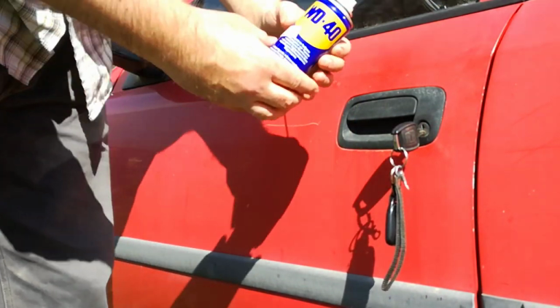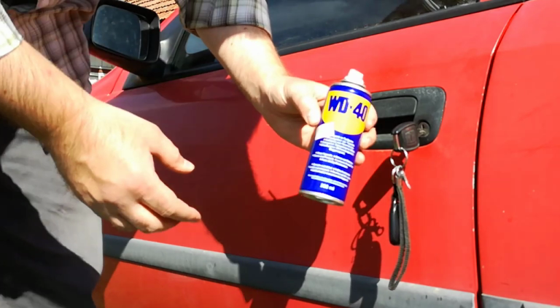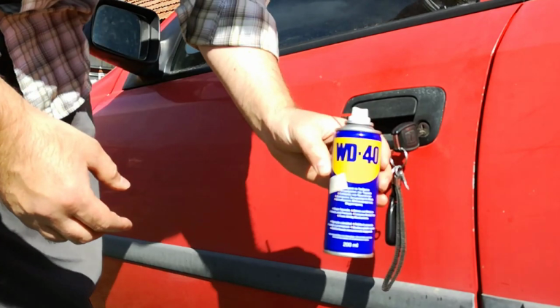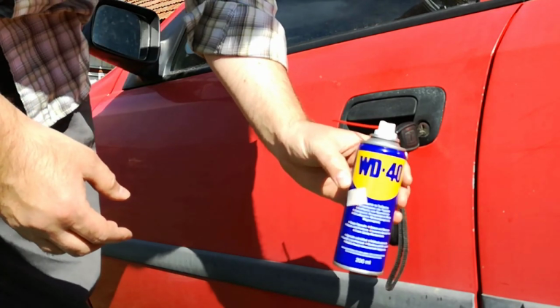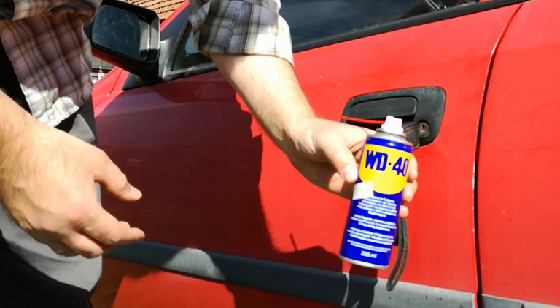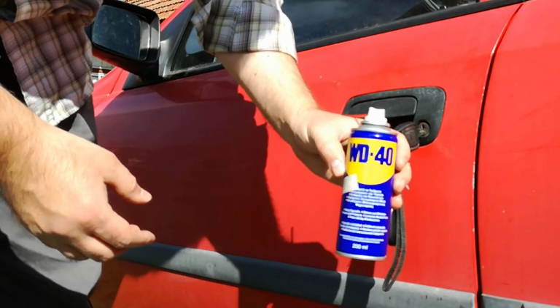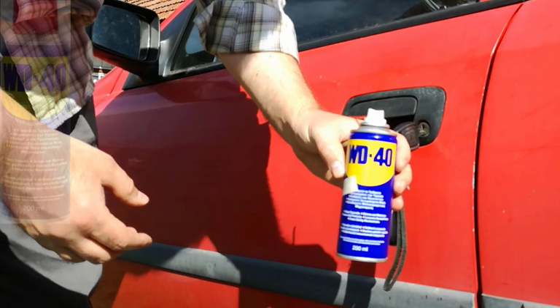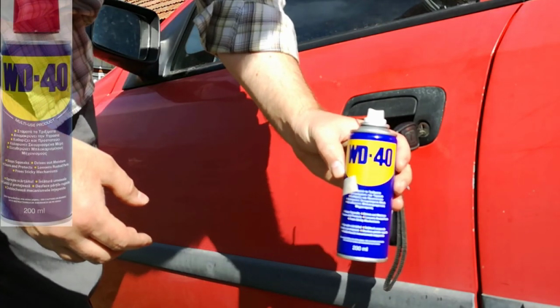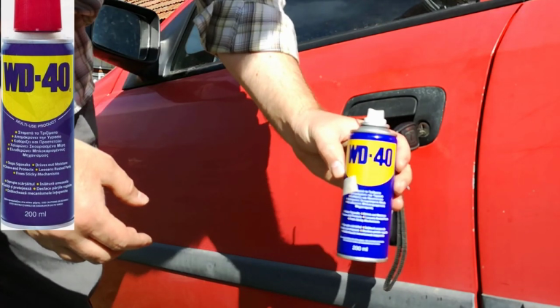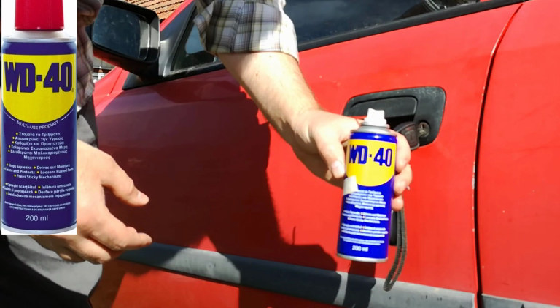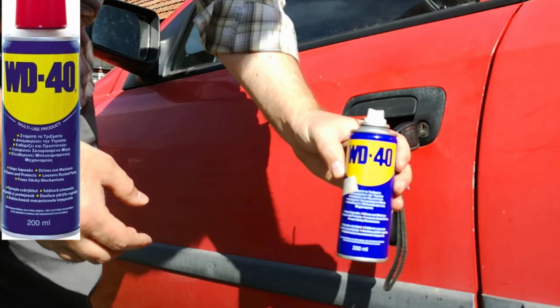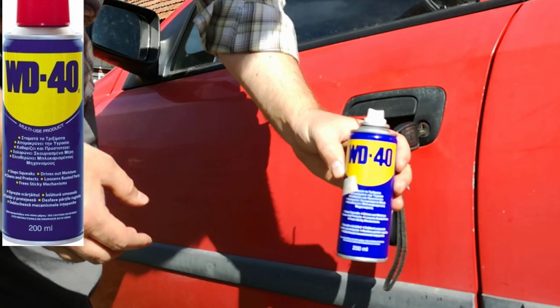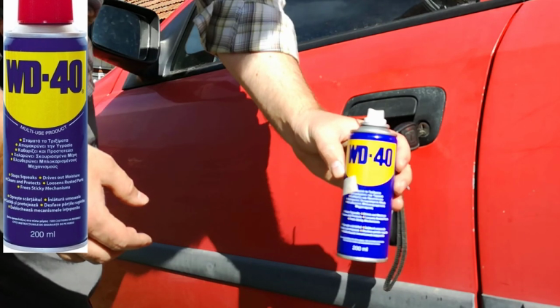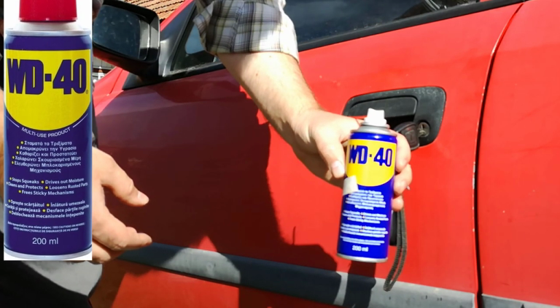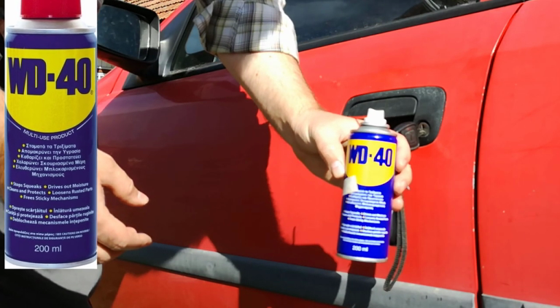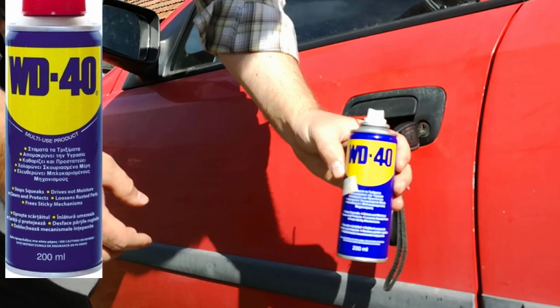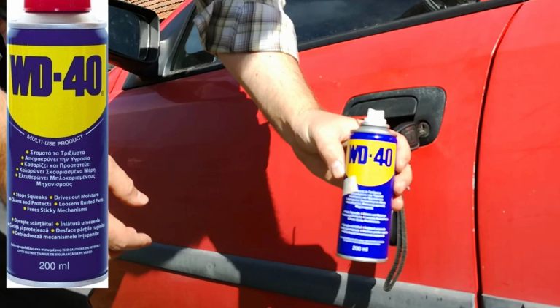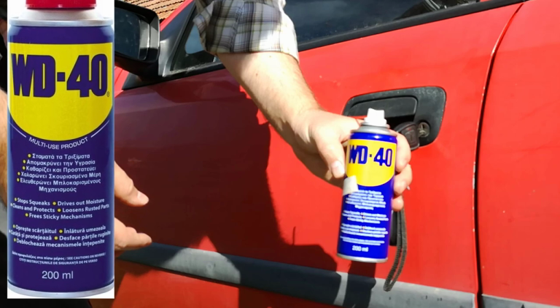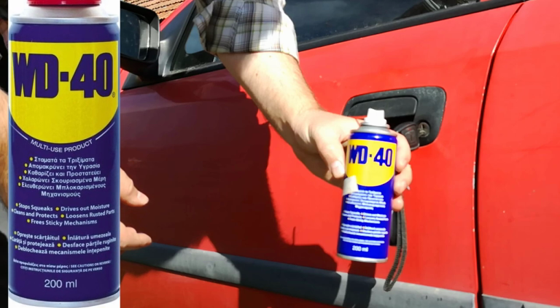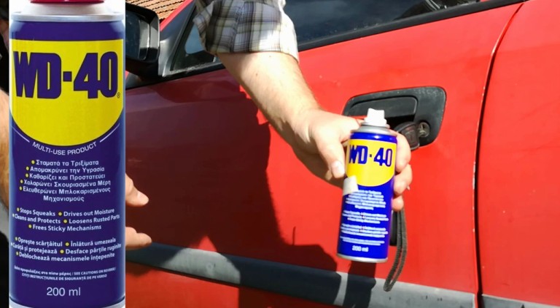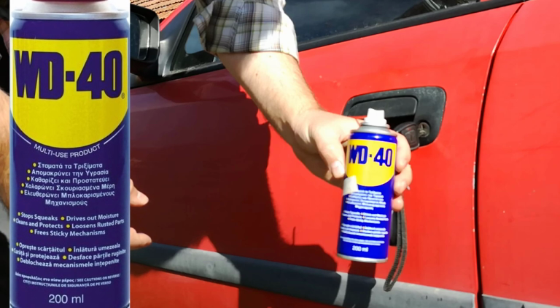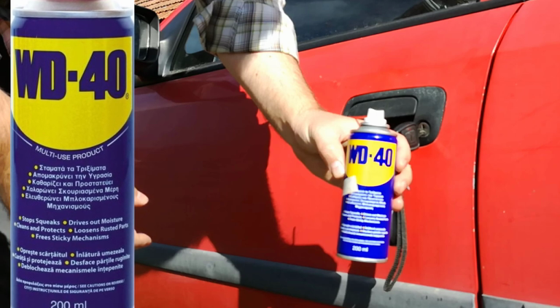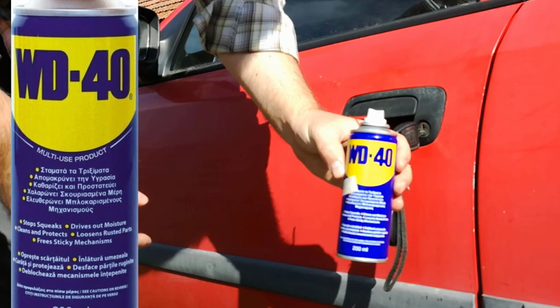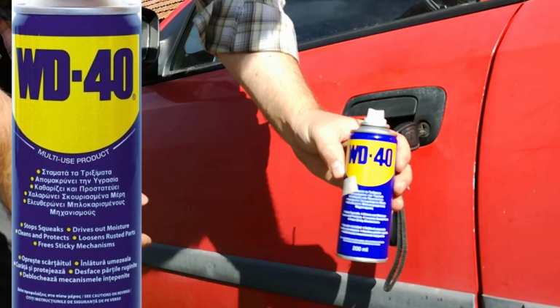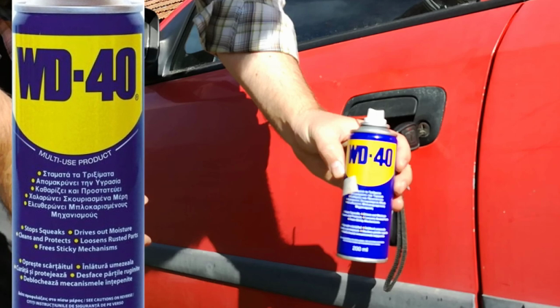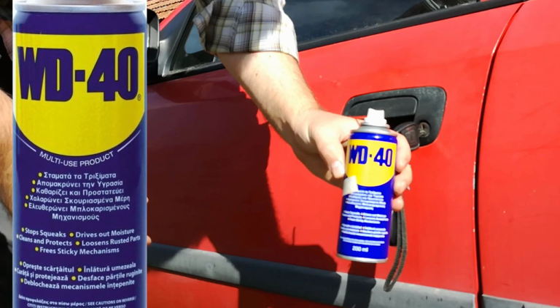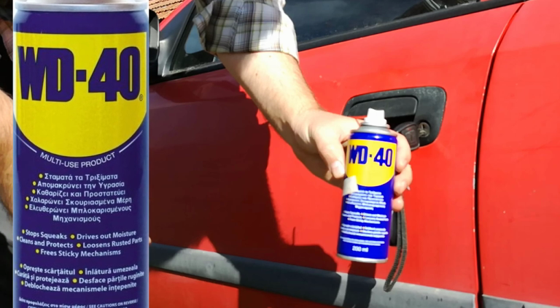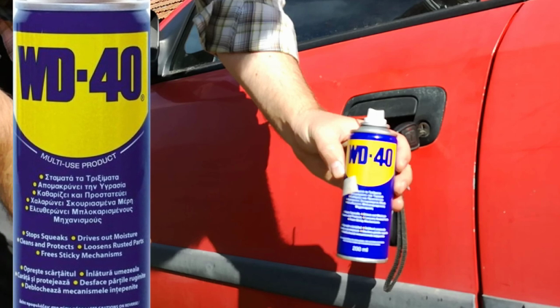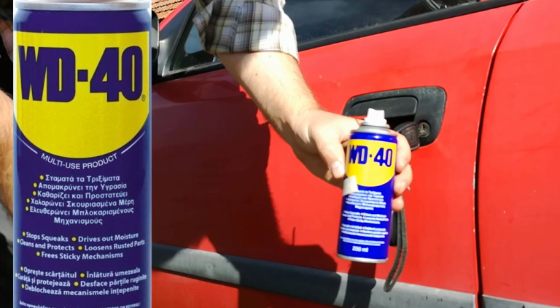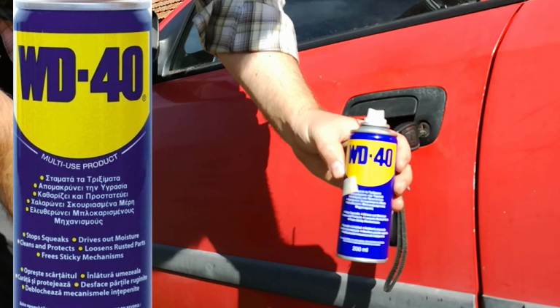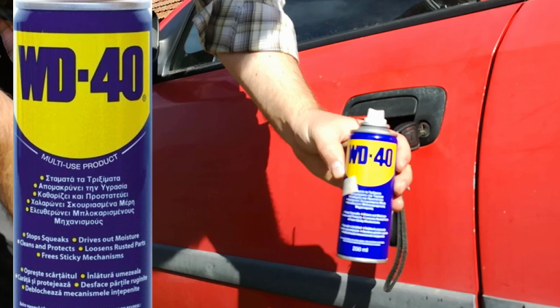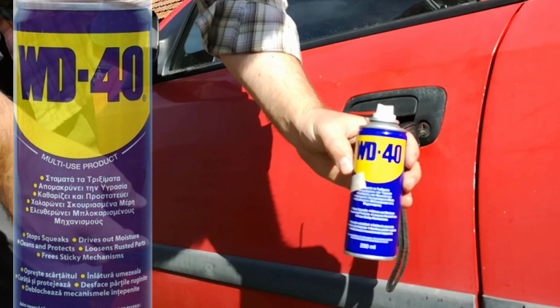I use WD-40 spray because WD-40 stops squeaks, drives out moisture, cleans and protects, loosens rusted parts, and frees sticky mechanisms.